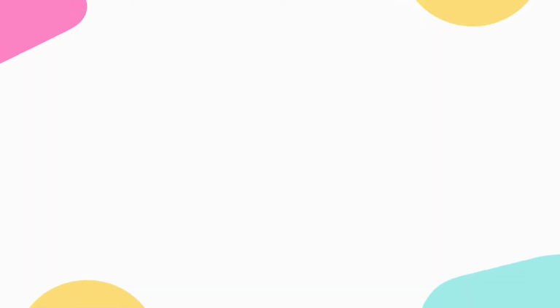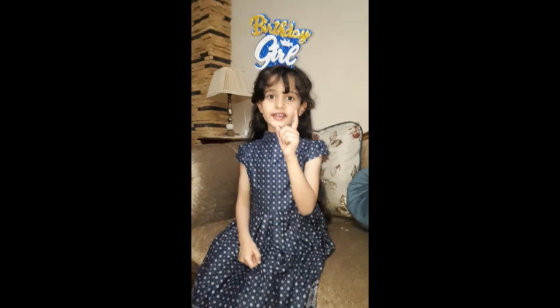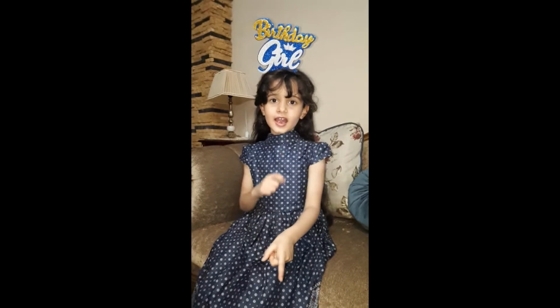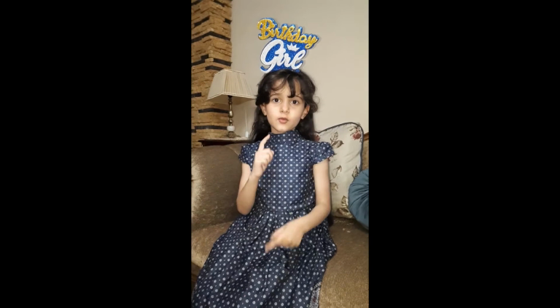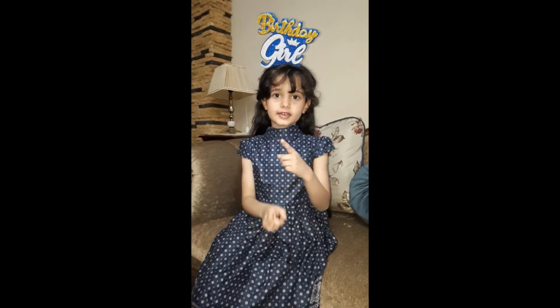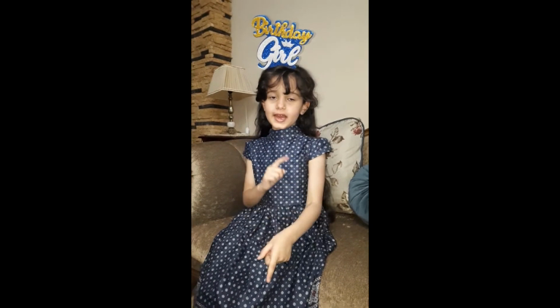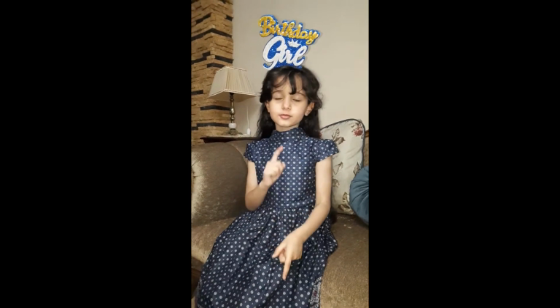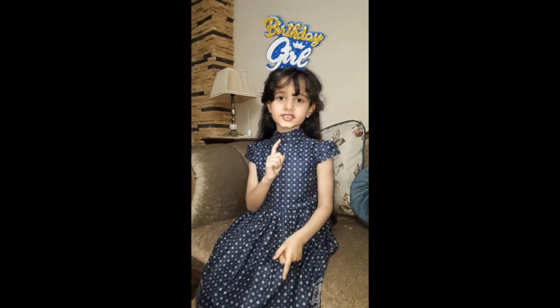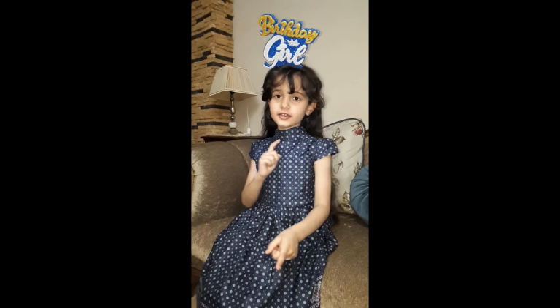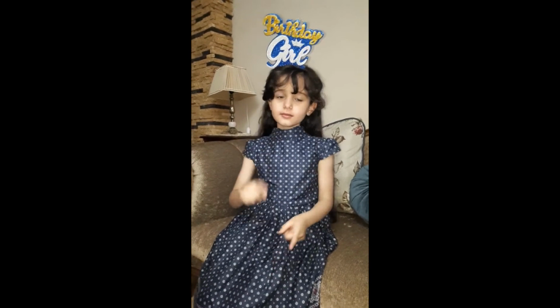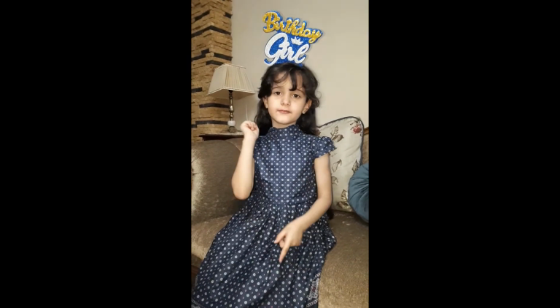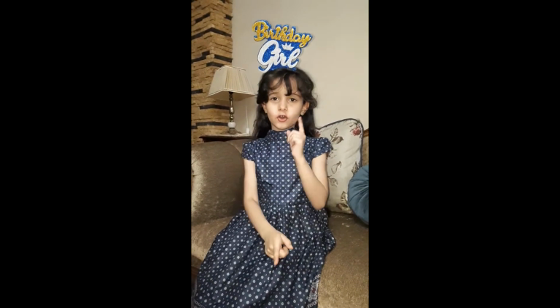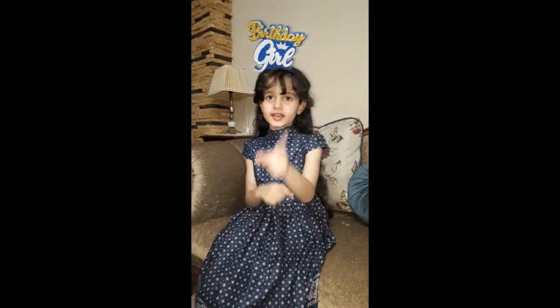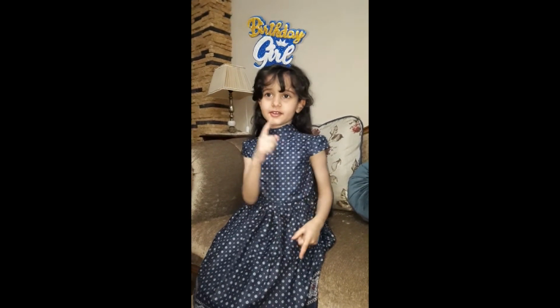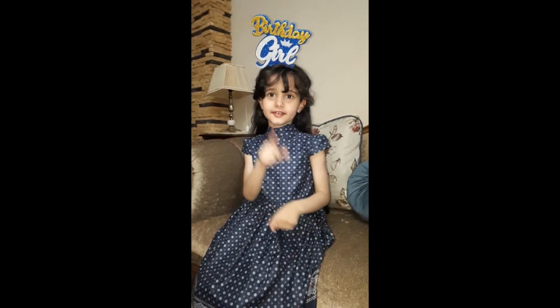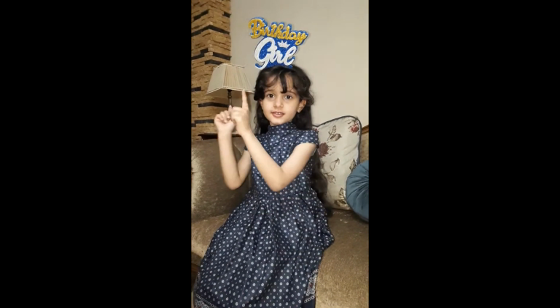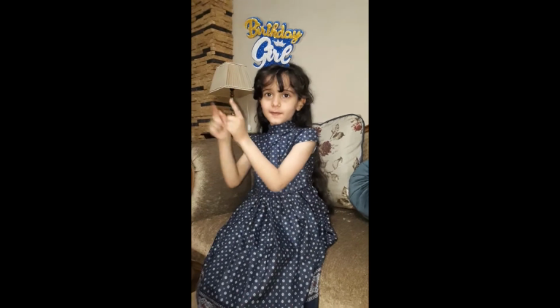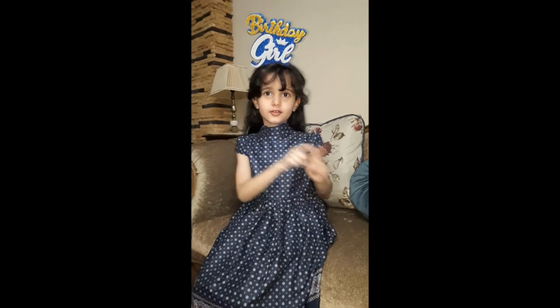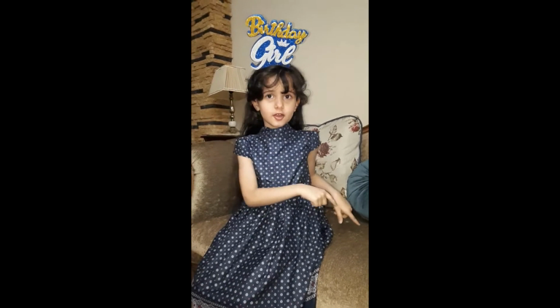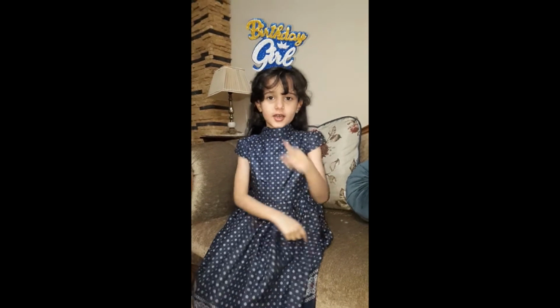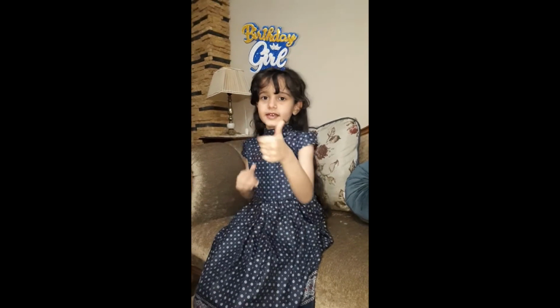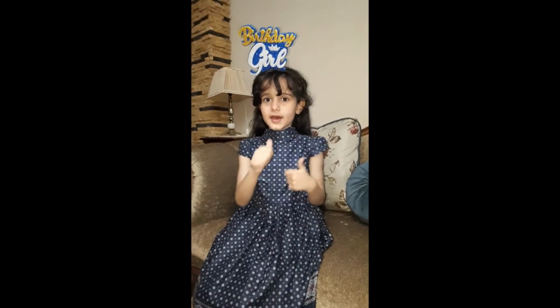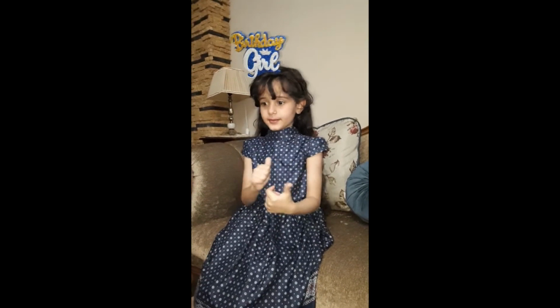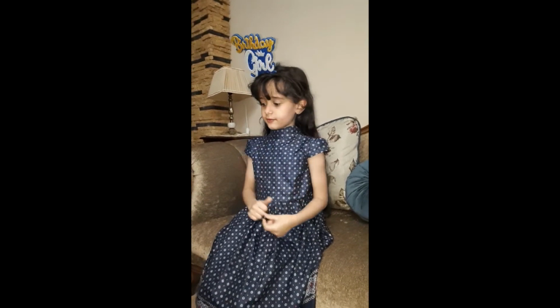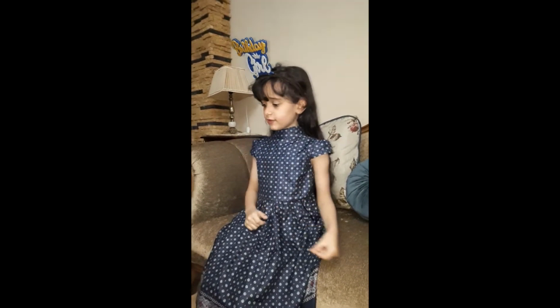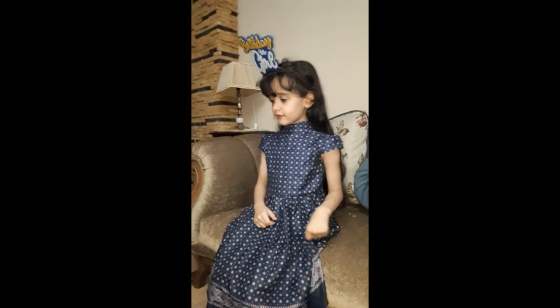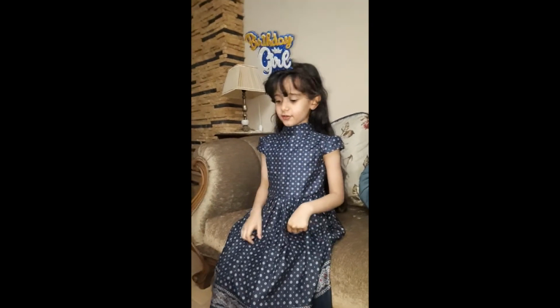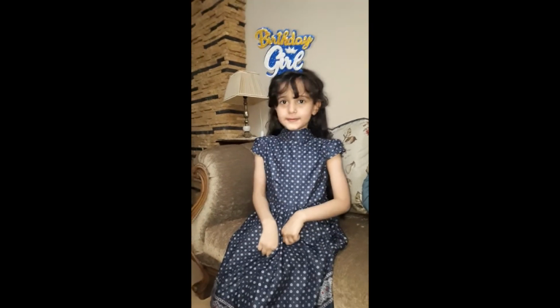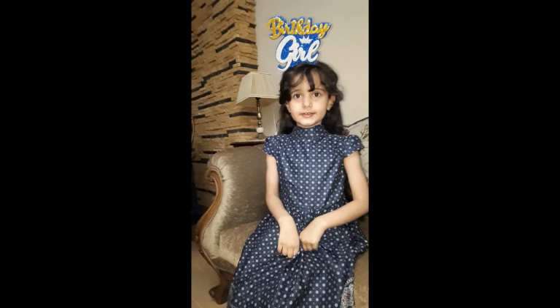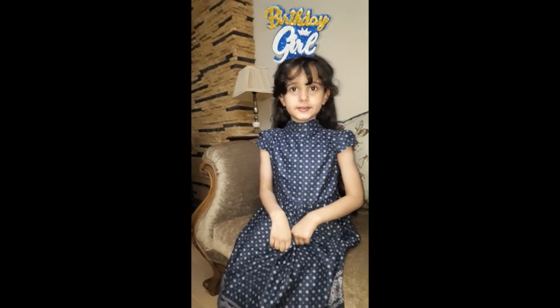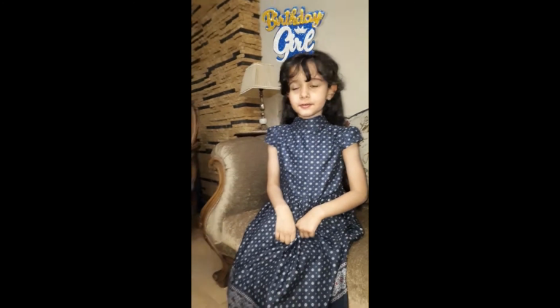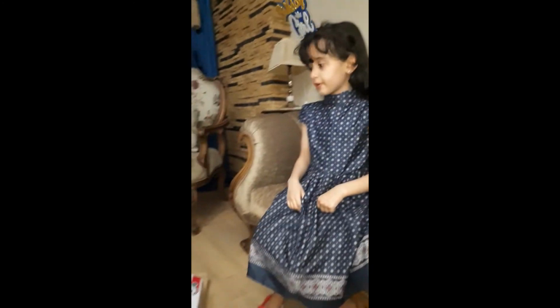Hi guys! Welcome back to my channel. Before we get started, flip that button, turn on Big Sansa — today we are going to open my new toy.